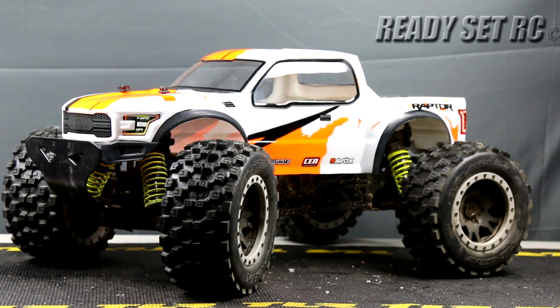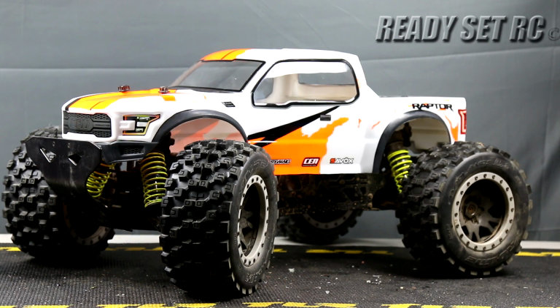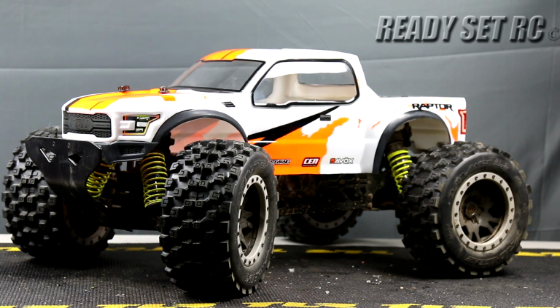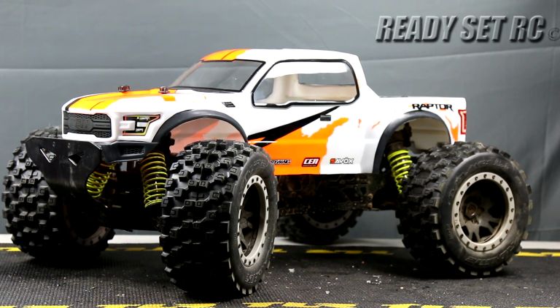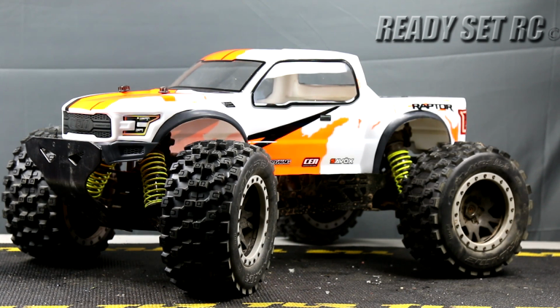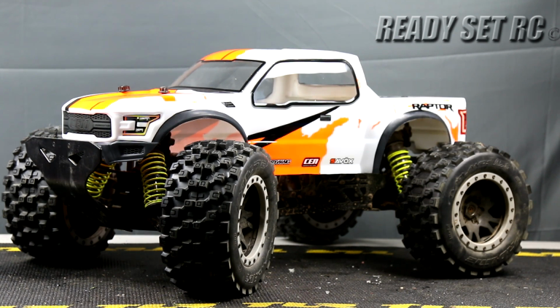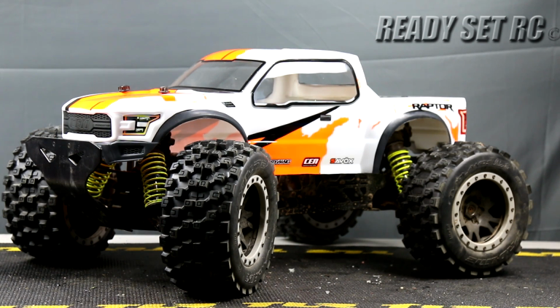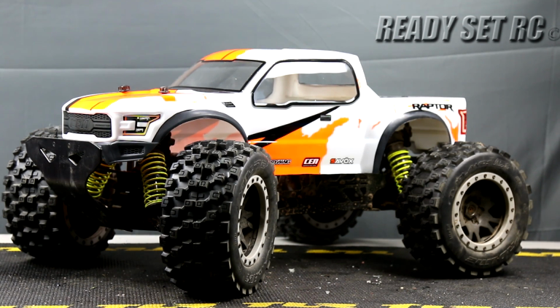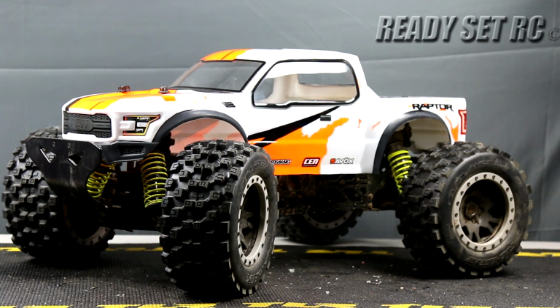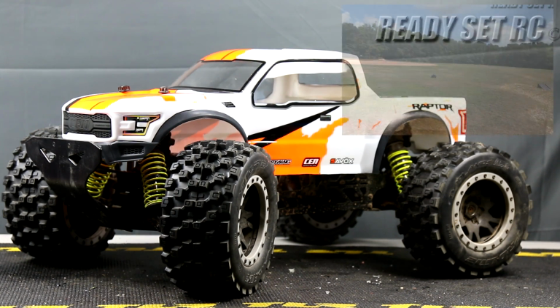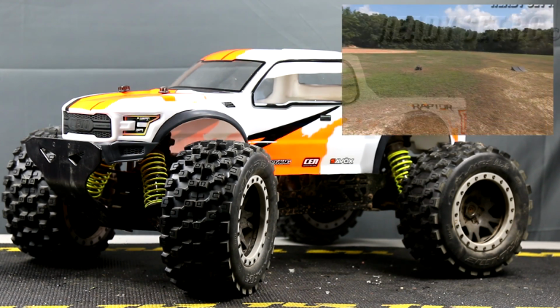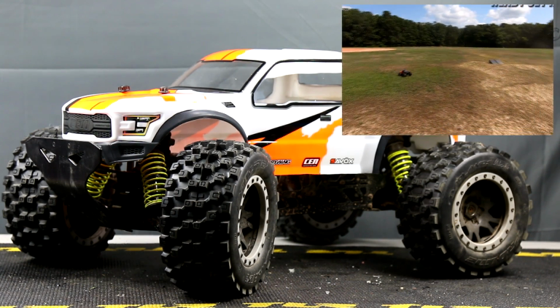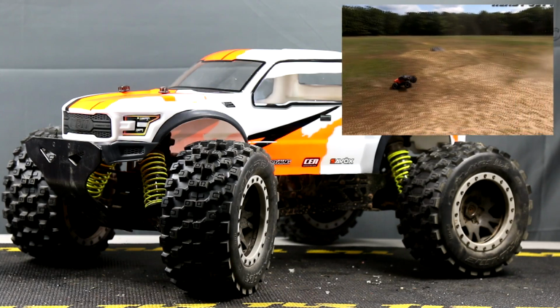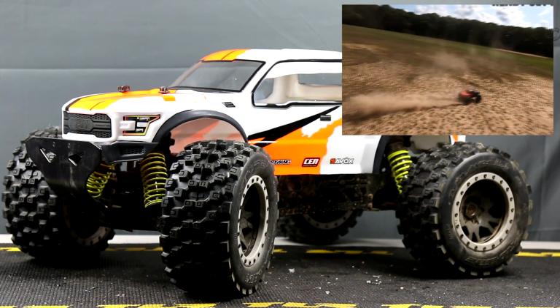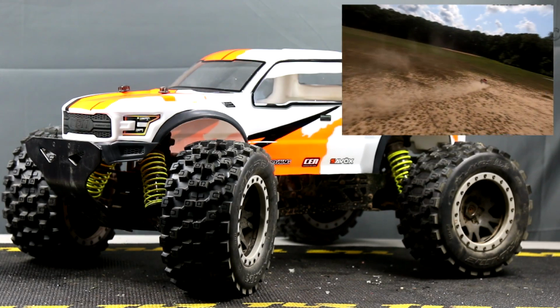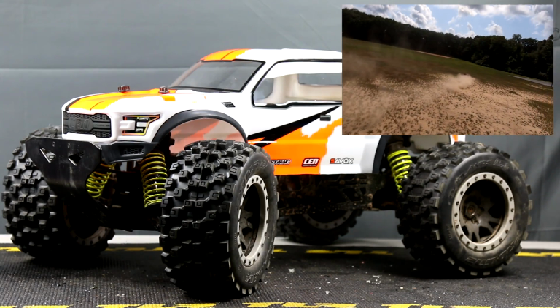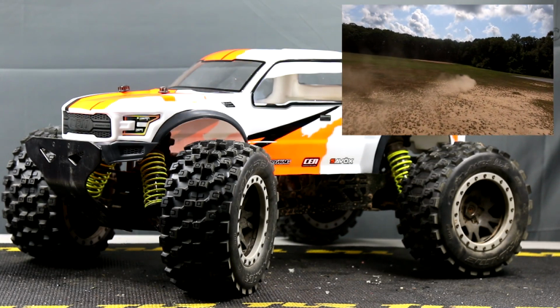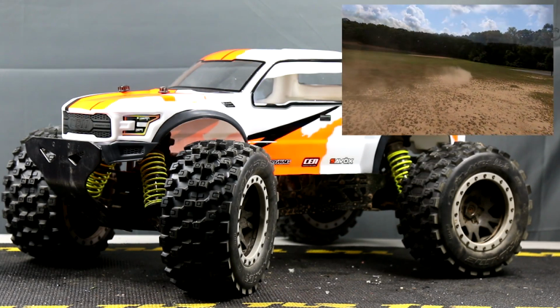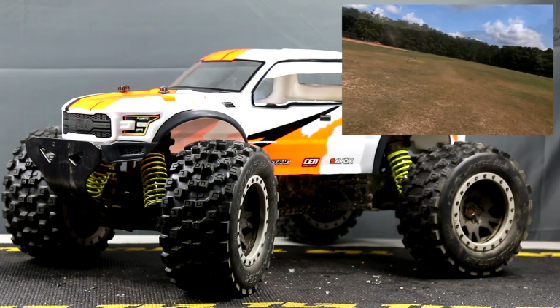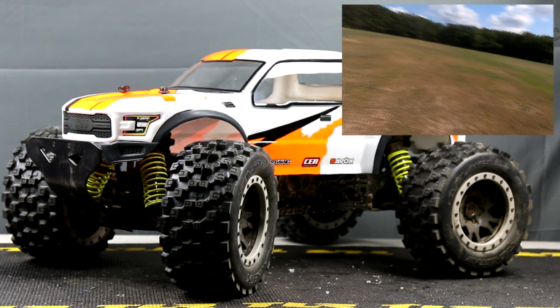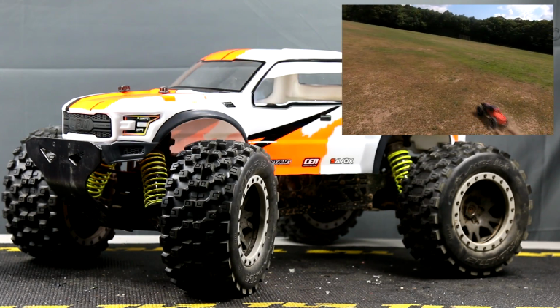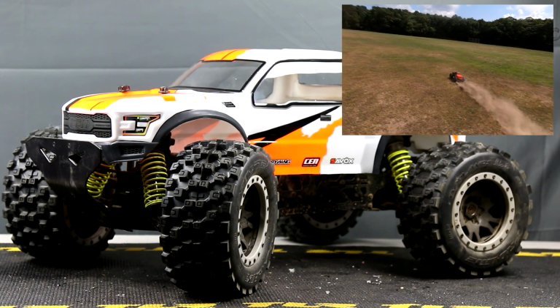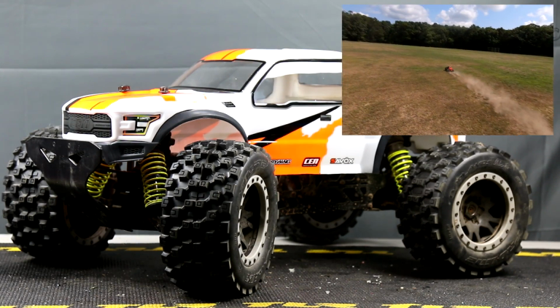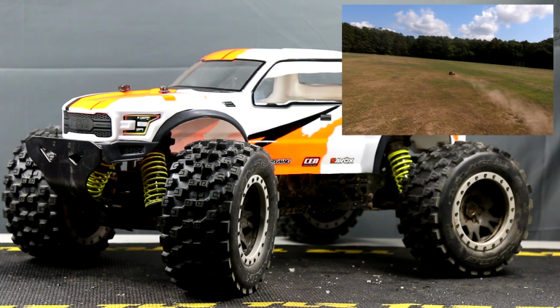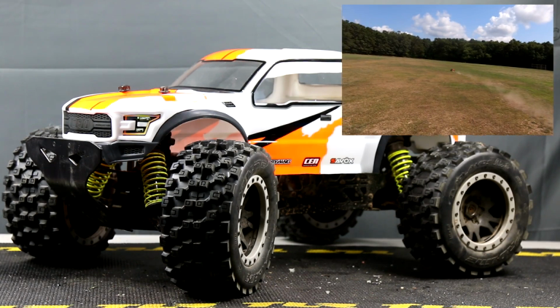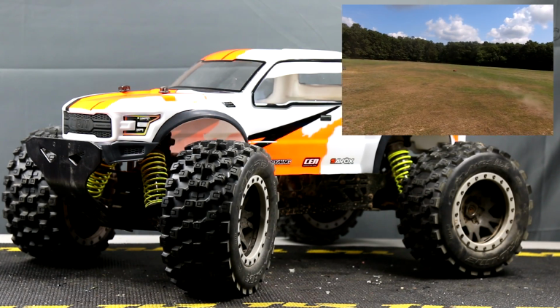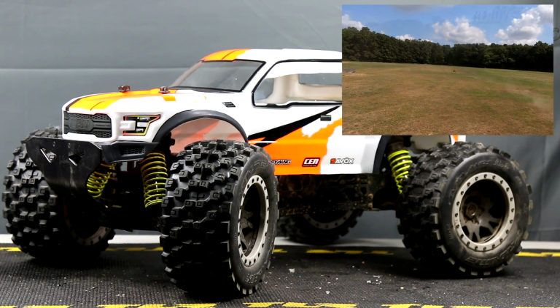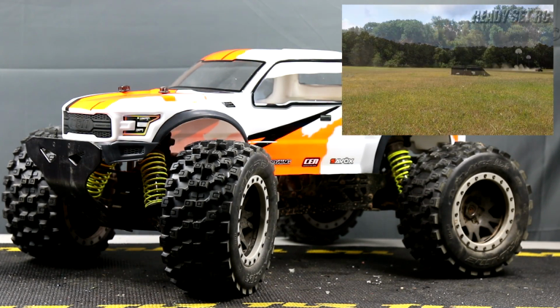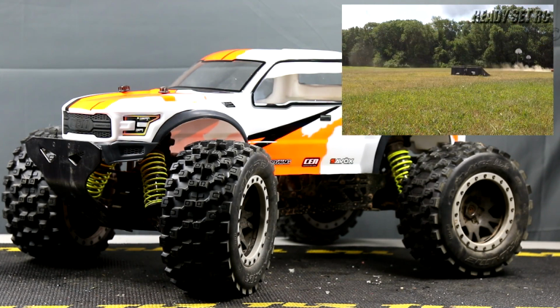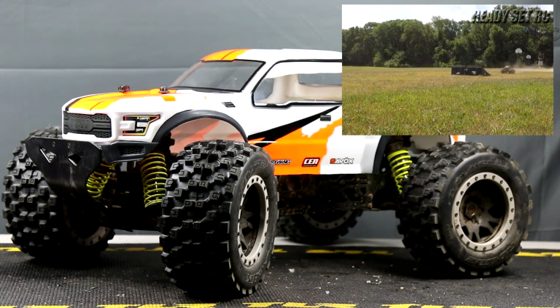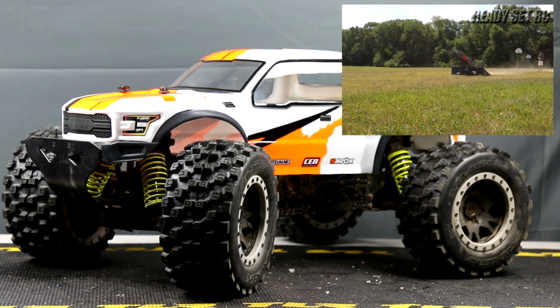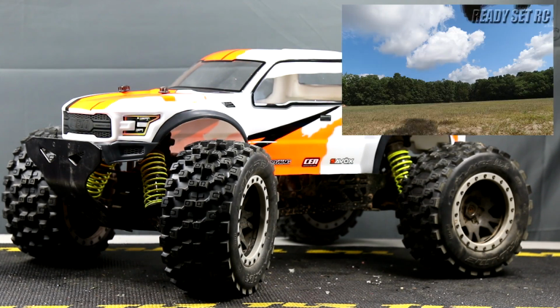Perfect wheels. I think when we took it out for the first run we saw that they hooked up well — maybe a little bit too much grip for the area that we were running them on — but we plan on doing some additional changes, and that's why we have the truck on the bench today.